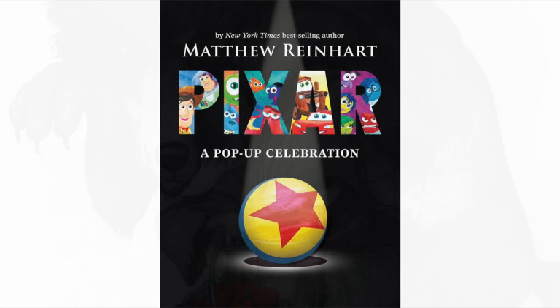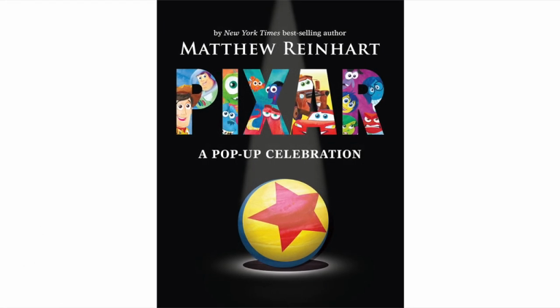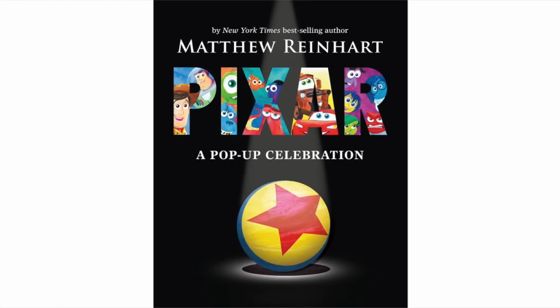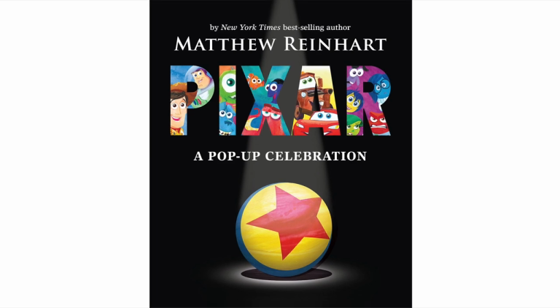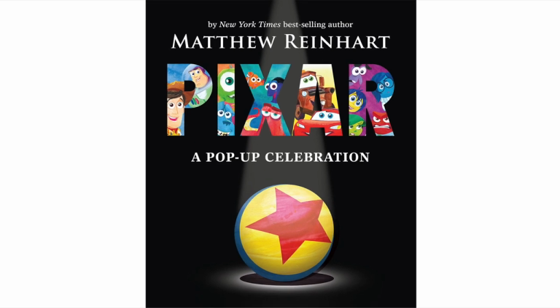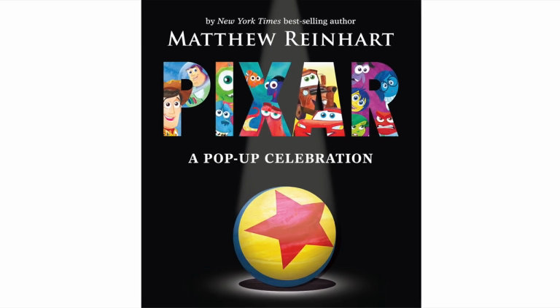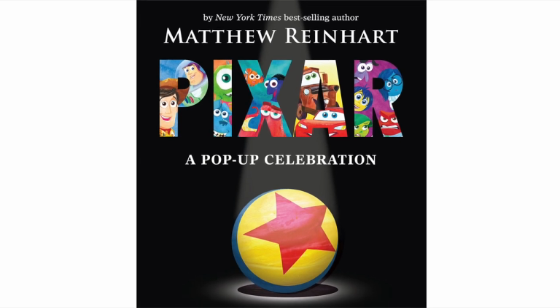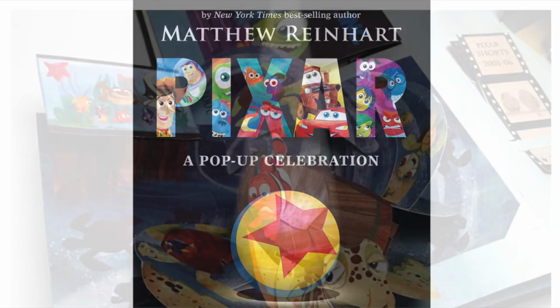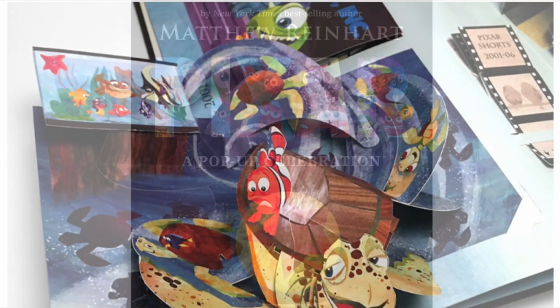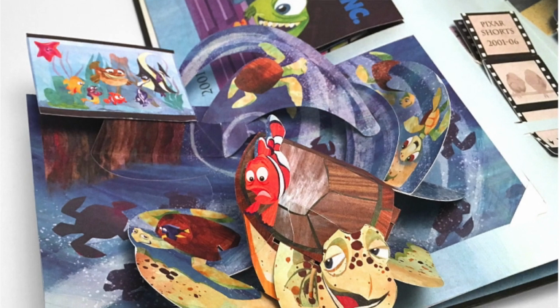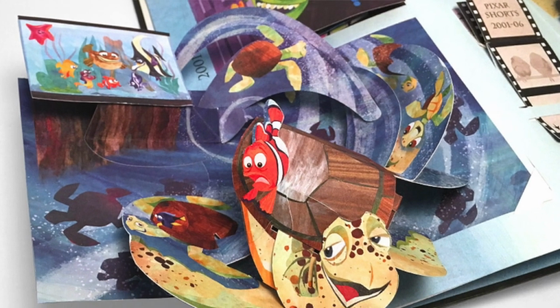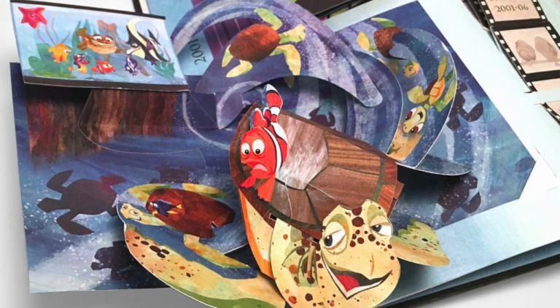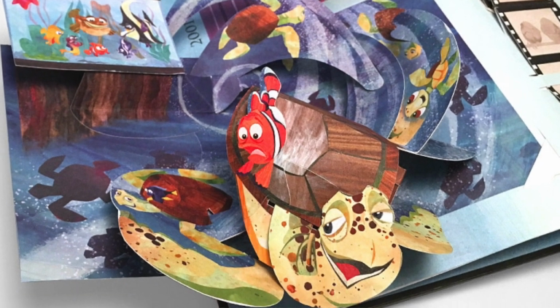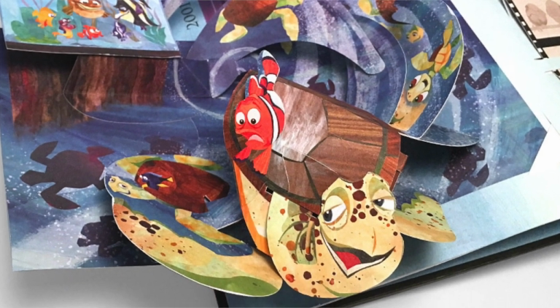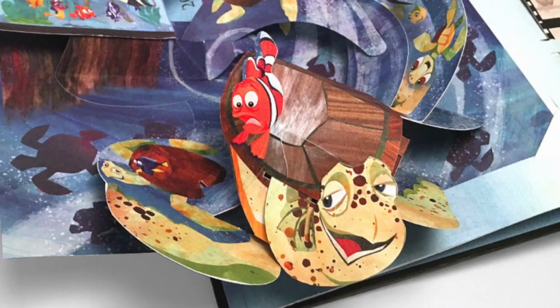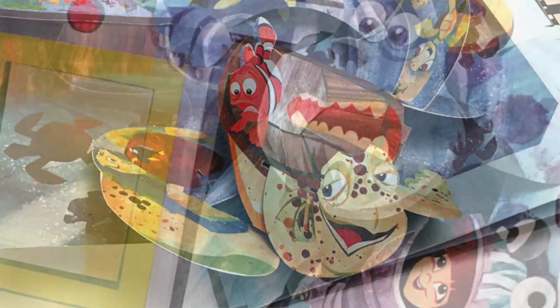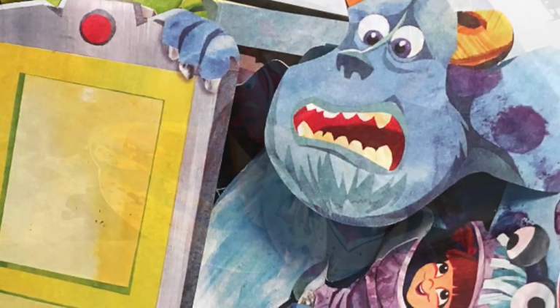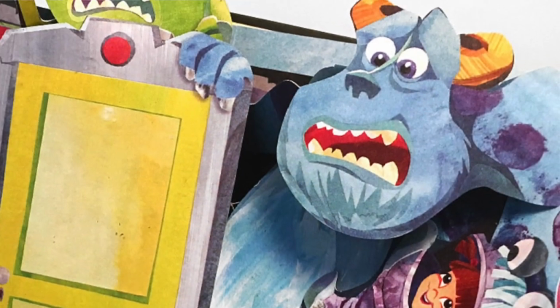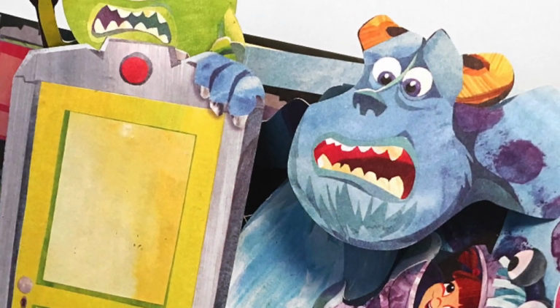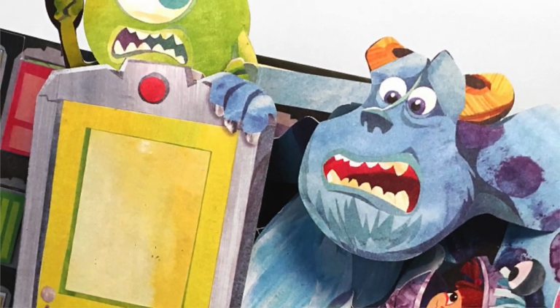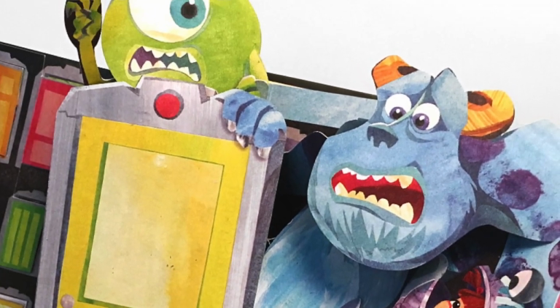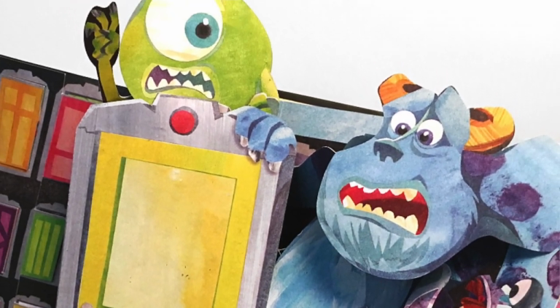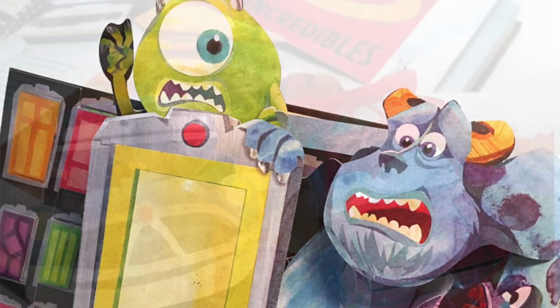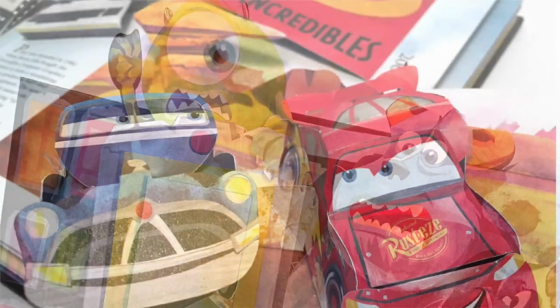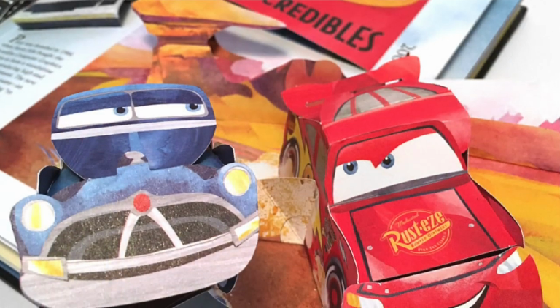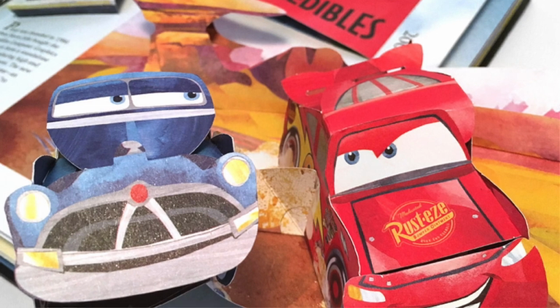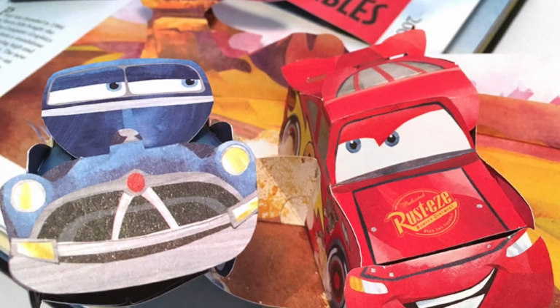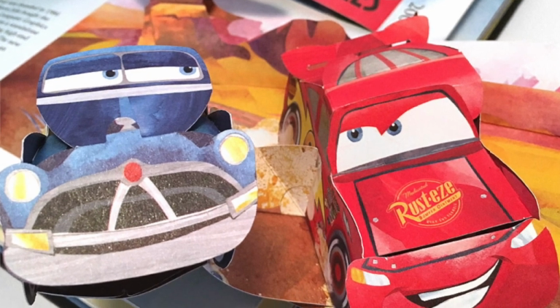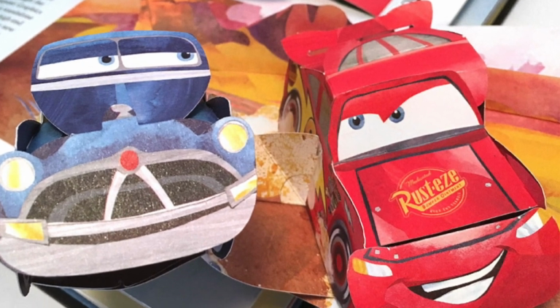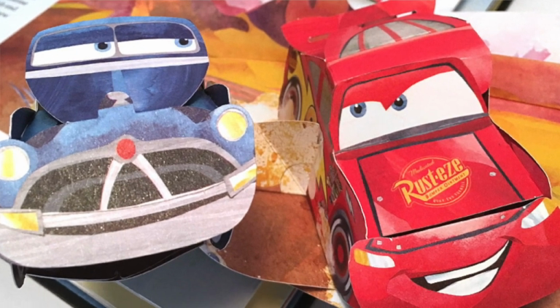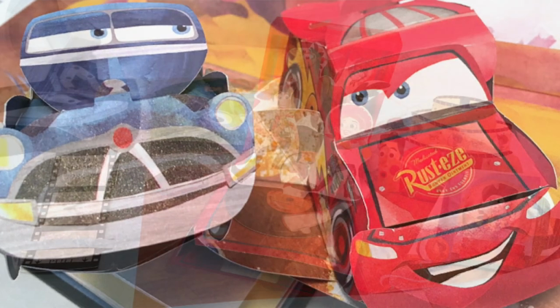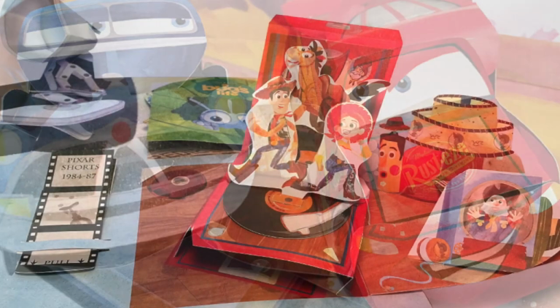For the Disney lover, the Pixar pop-up celebration will be published soon, featuring over 40 pop-ups from Matthew Reinhardt. Like the Pixar movies, each pop-up will have Easter eggs referring to other films, so this will be fun for both children and adult animation lovers to peruse and discover new things.